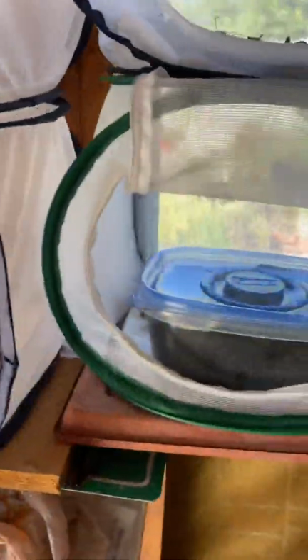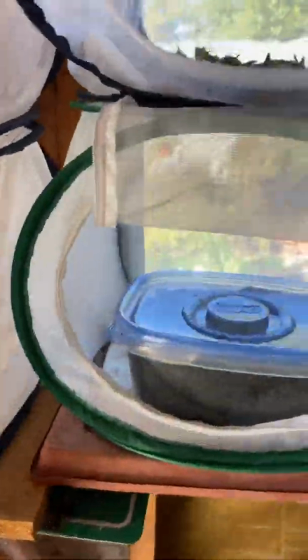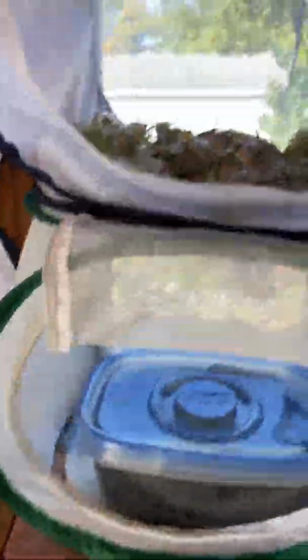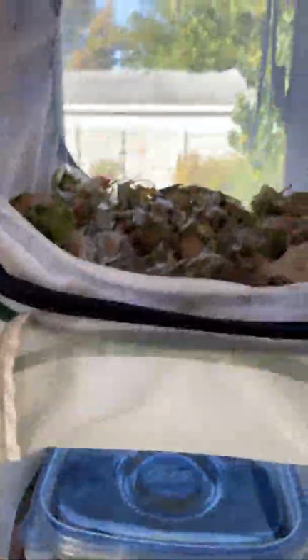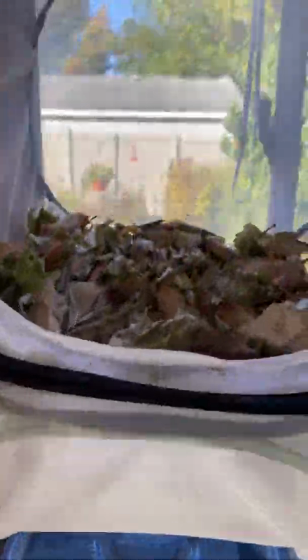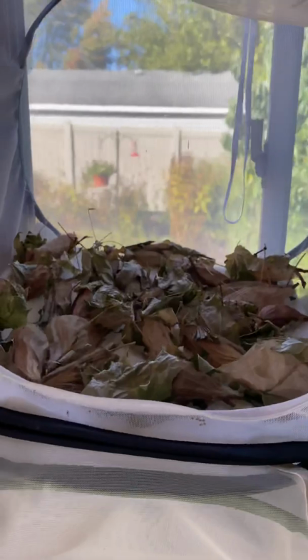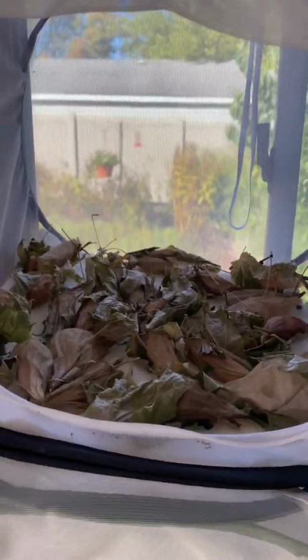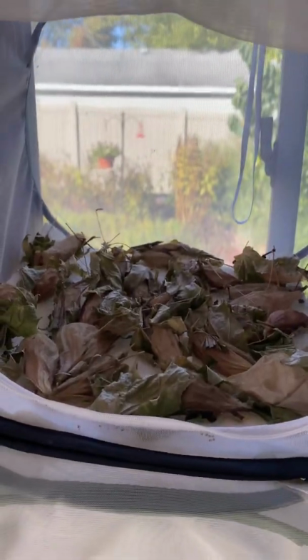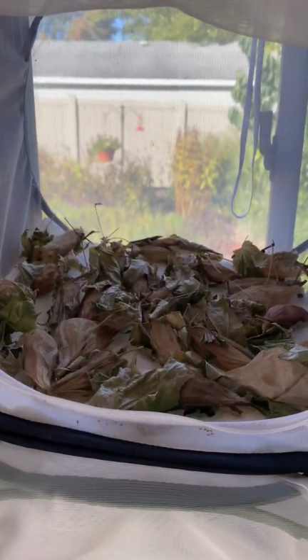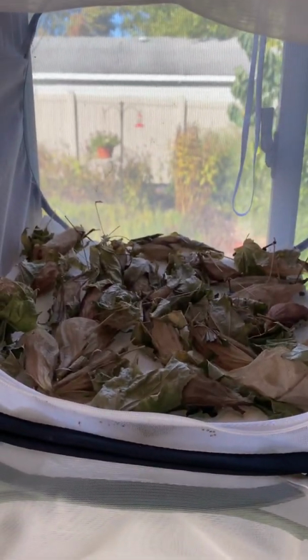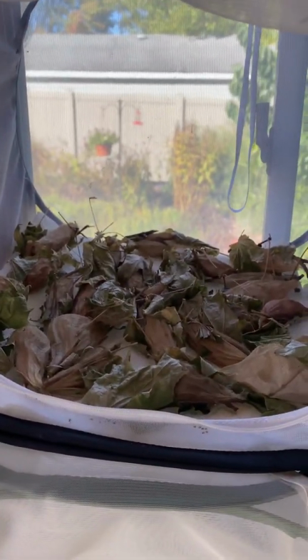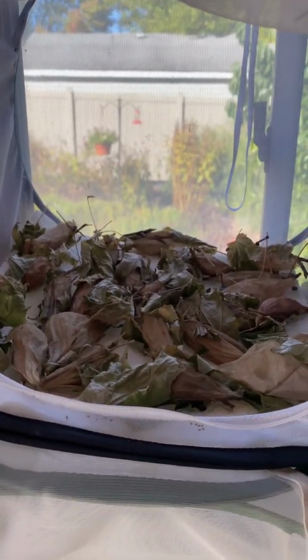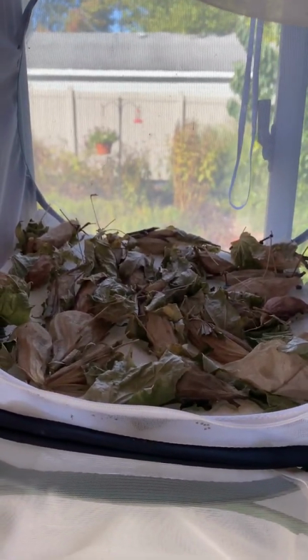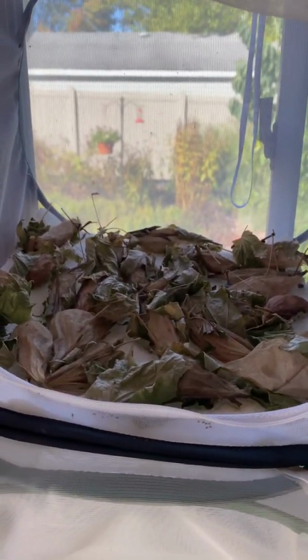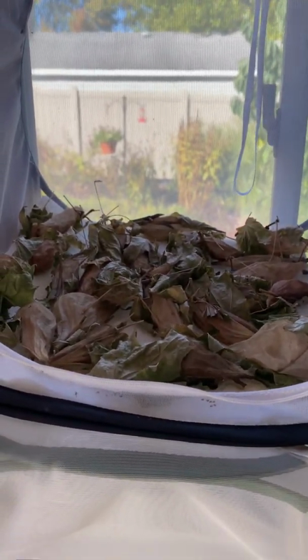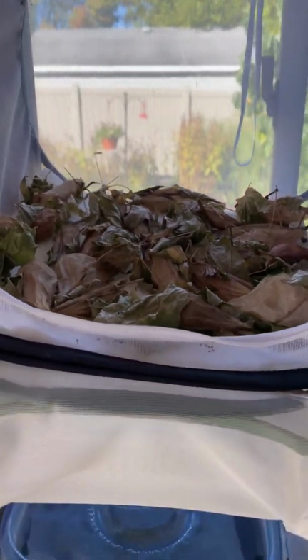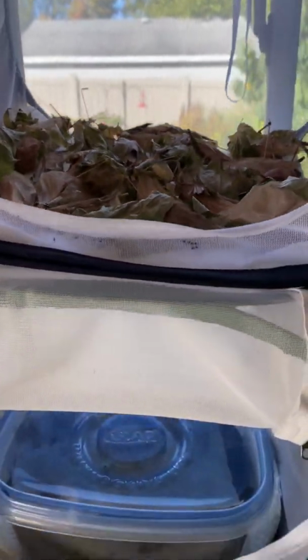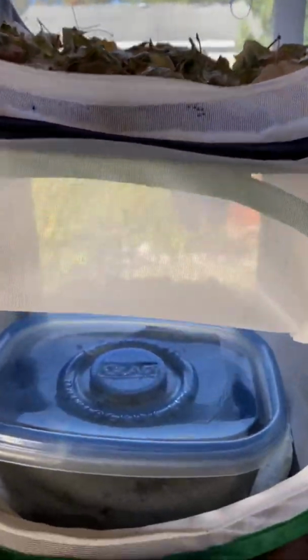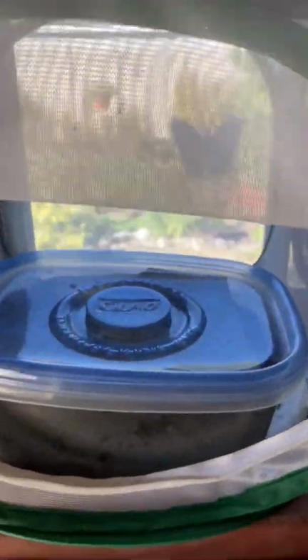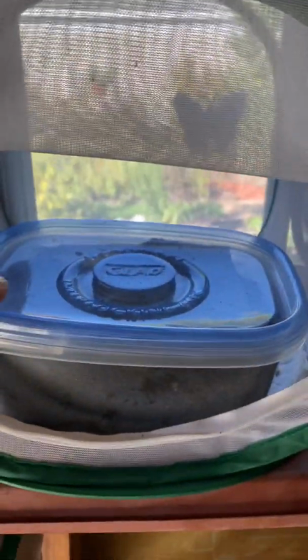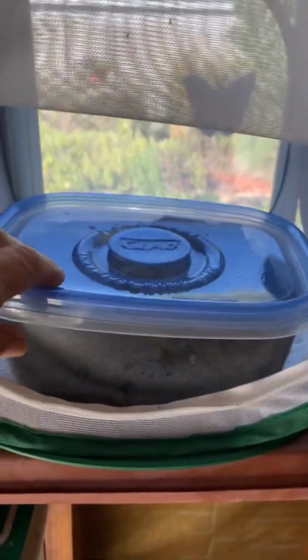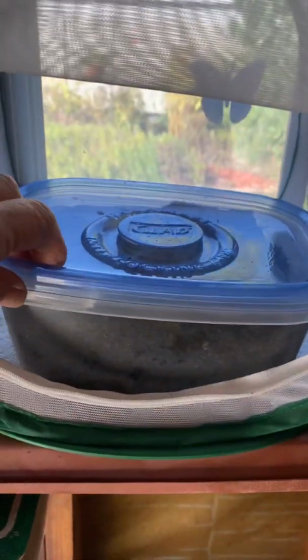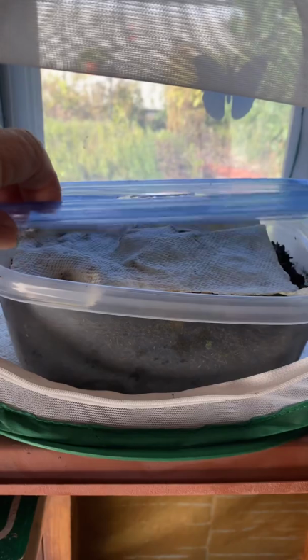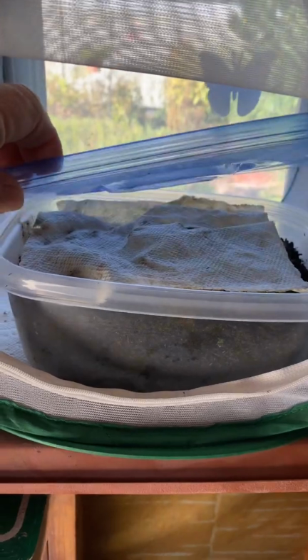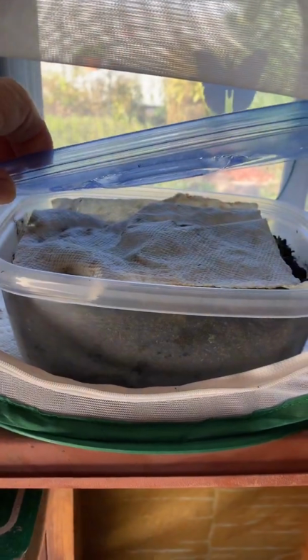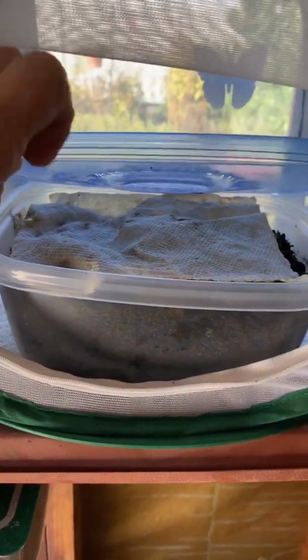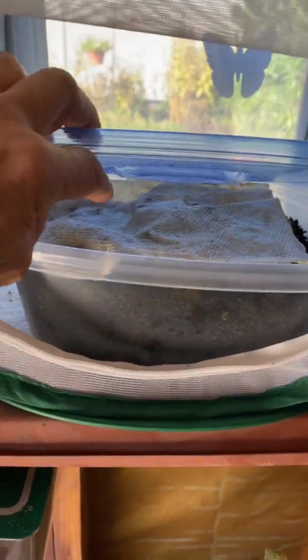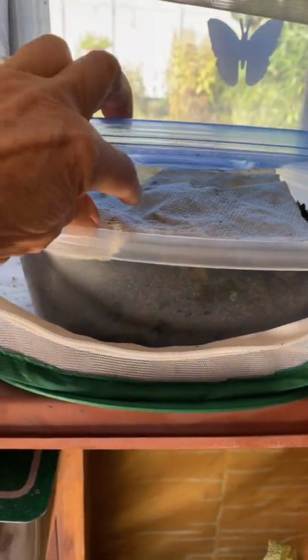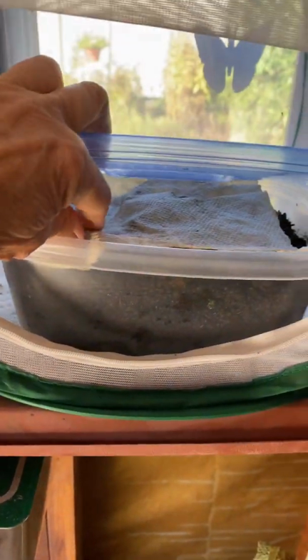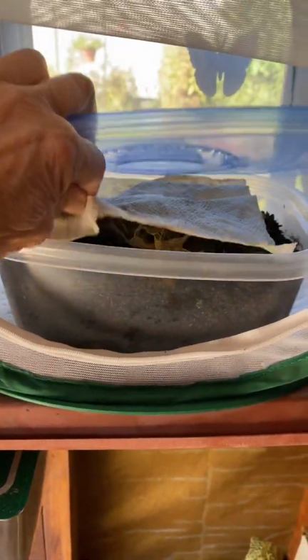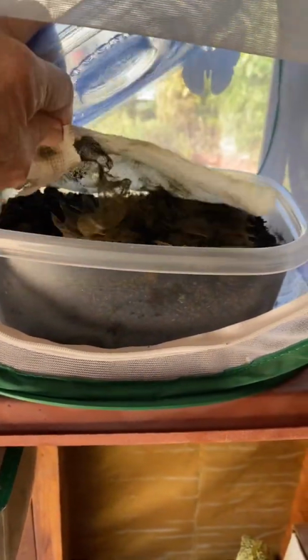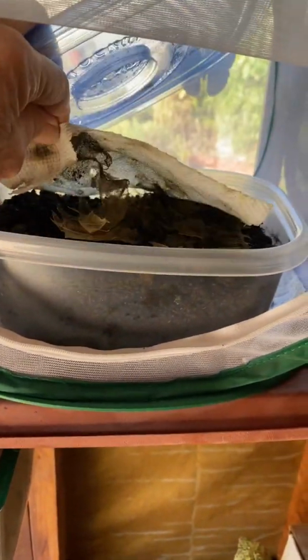In here I have cecropias. And in here I have an imperial moth pupa.